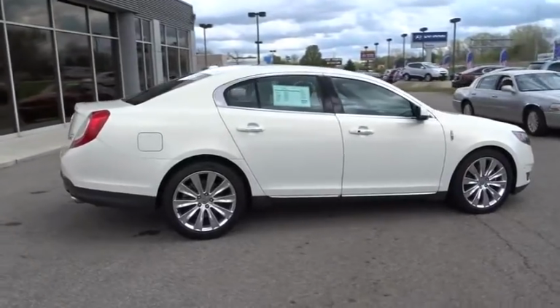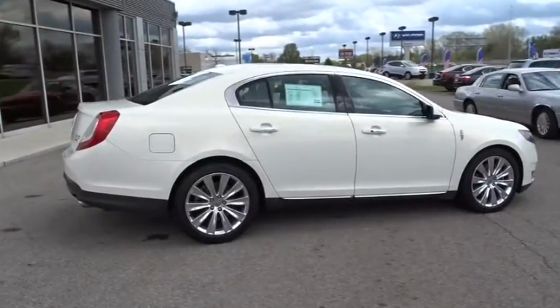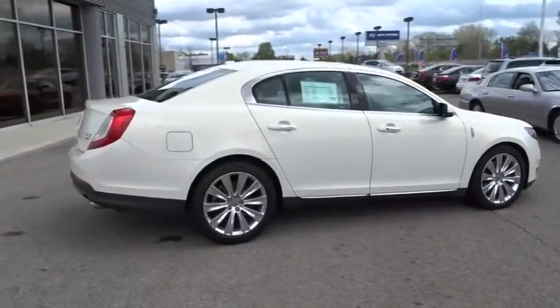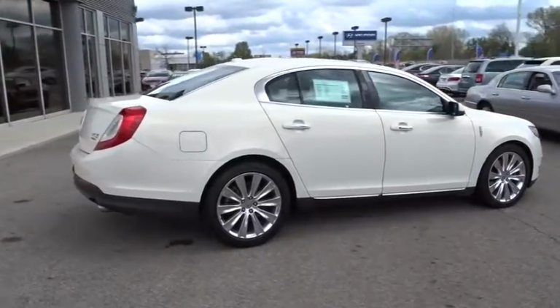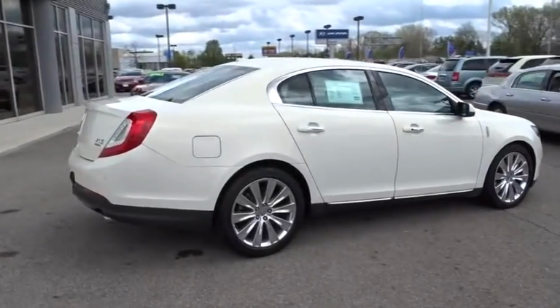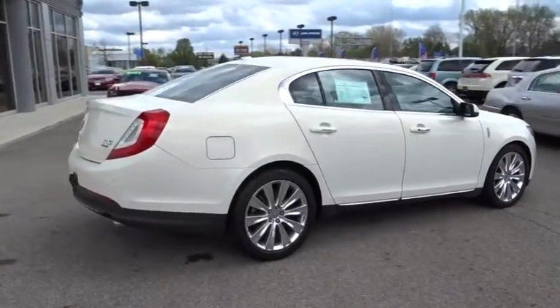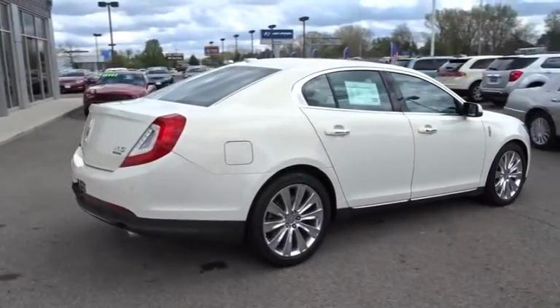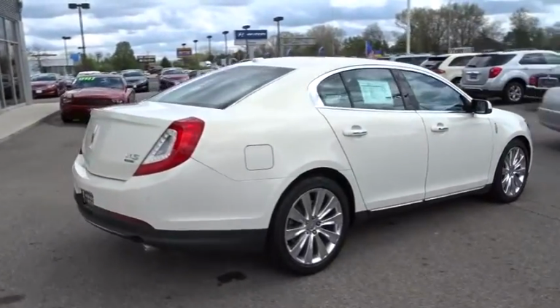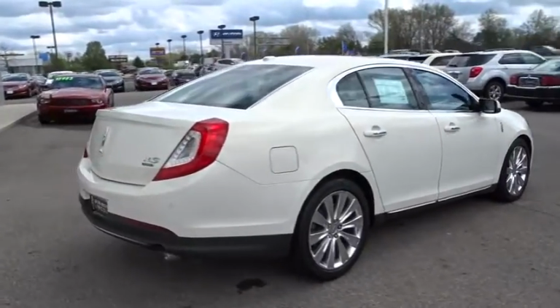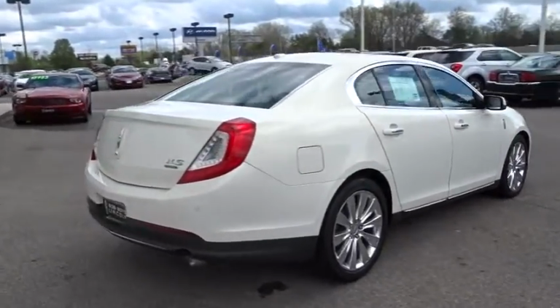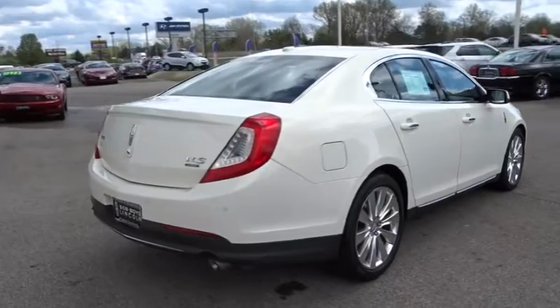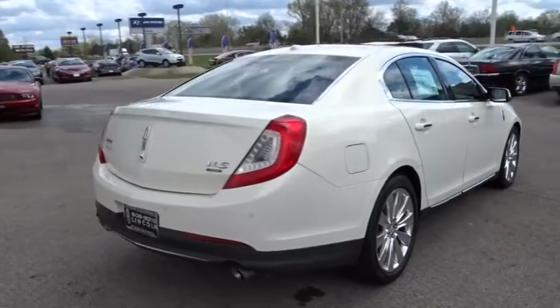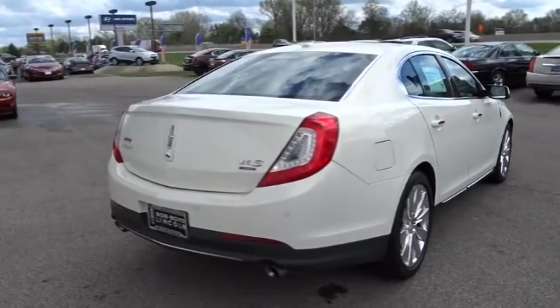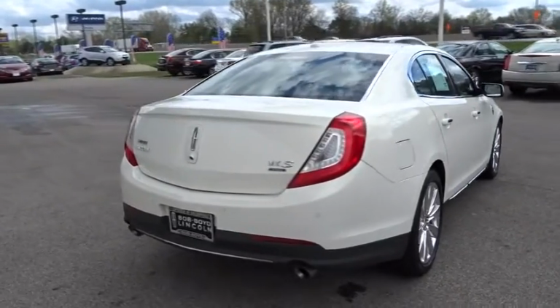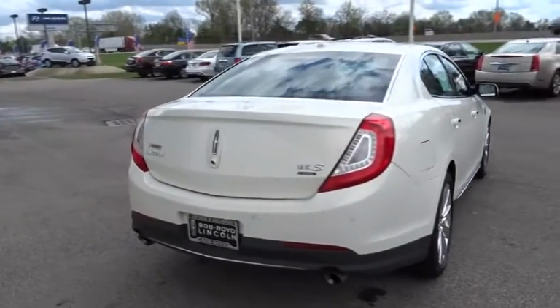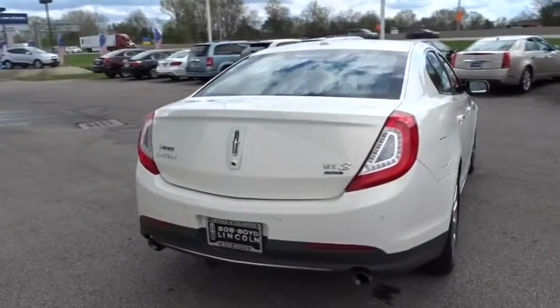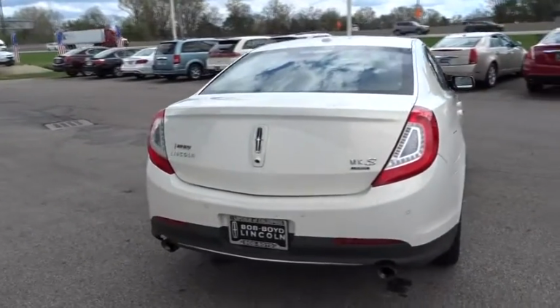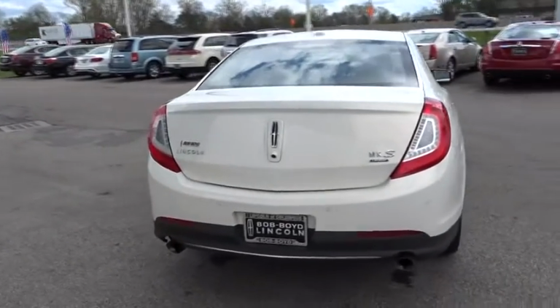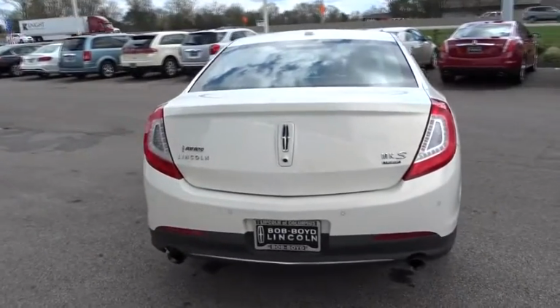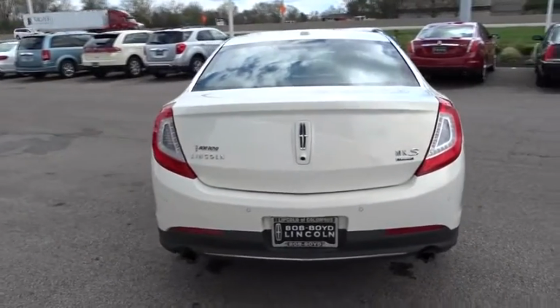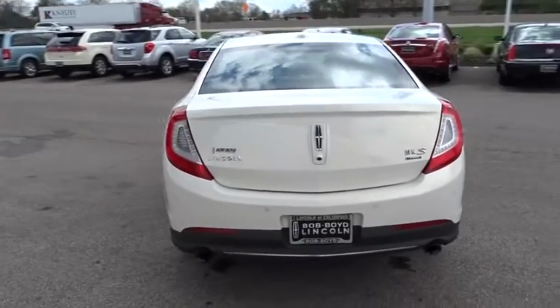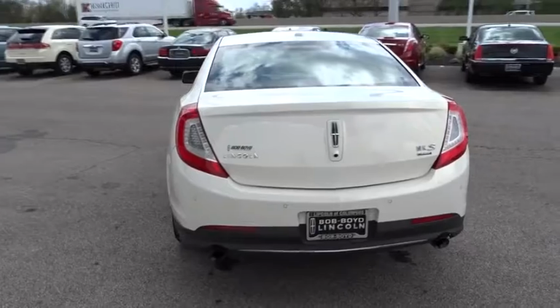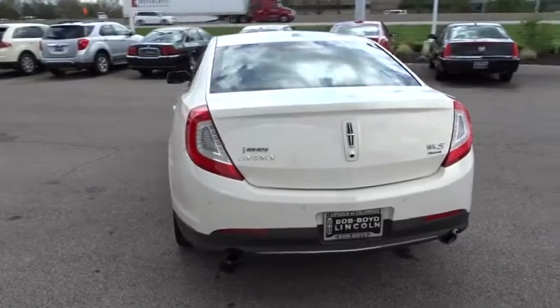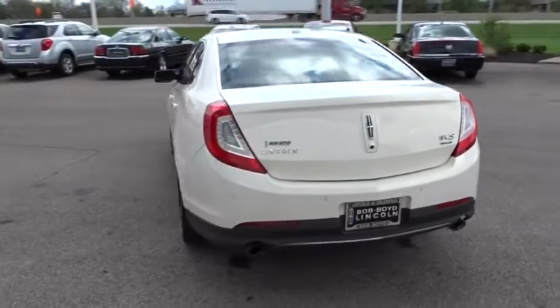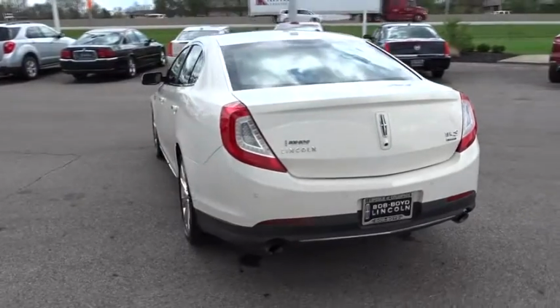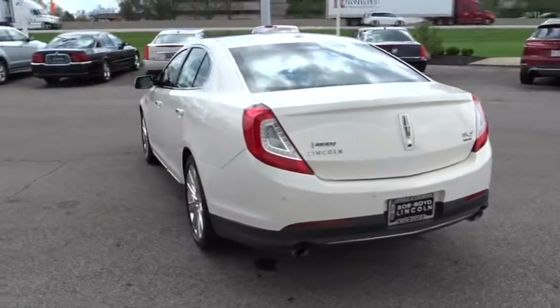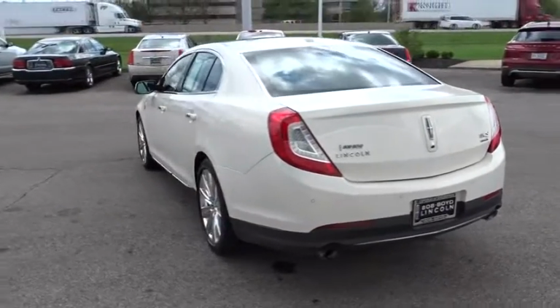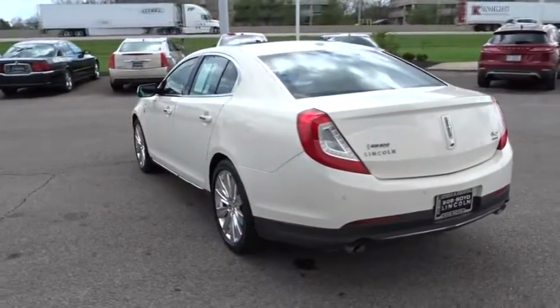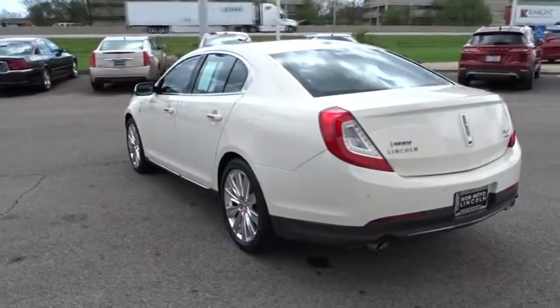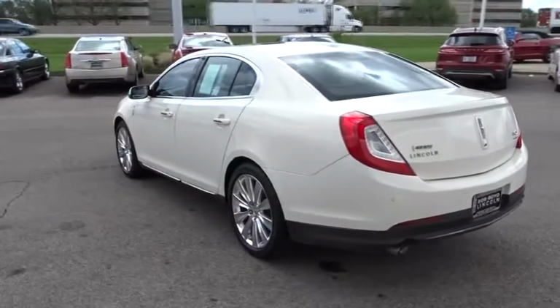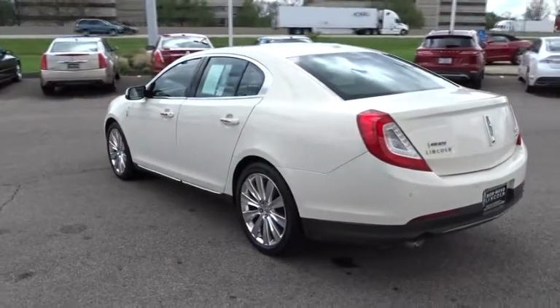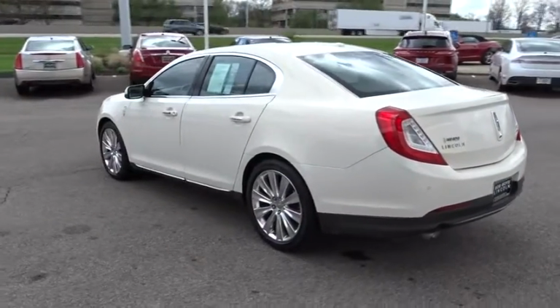Boasting a 3.7 liter V6 engine, it's also powerfully smart. This vehicle has less than 15,000 miles. This beauty is sure to make you the talk of the neighborhood, so call or drop in for a test drive today.